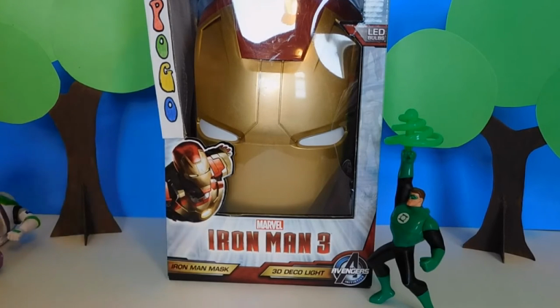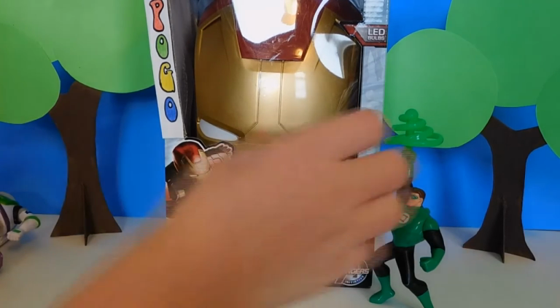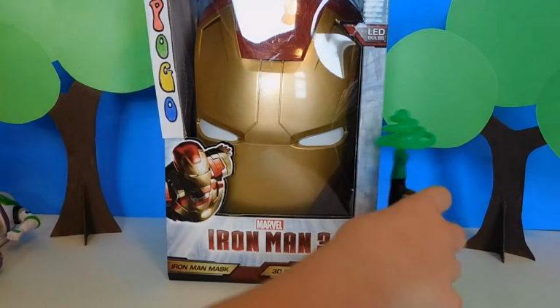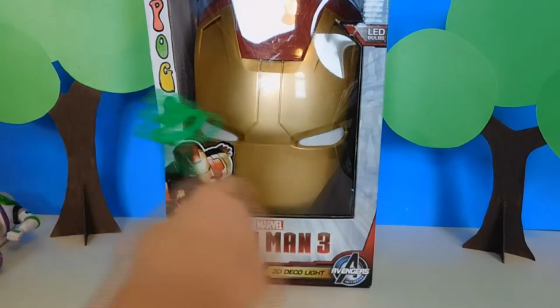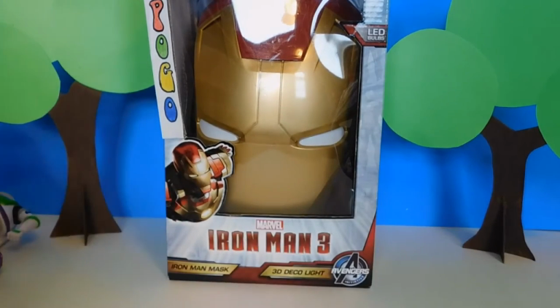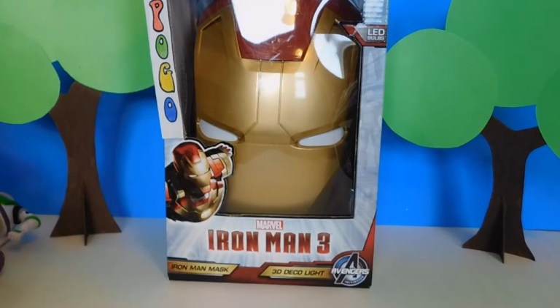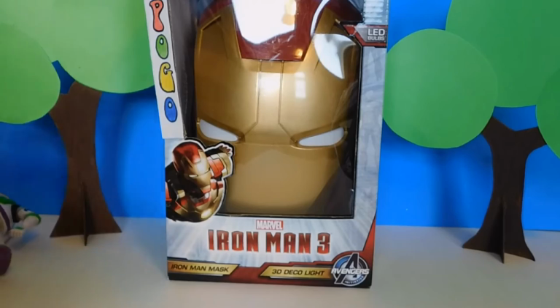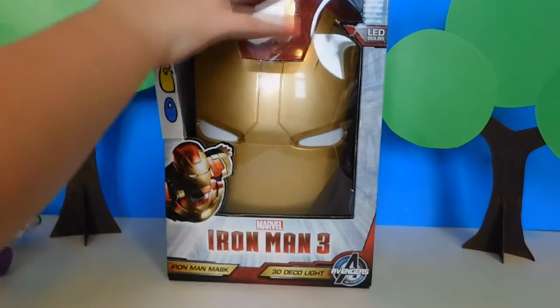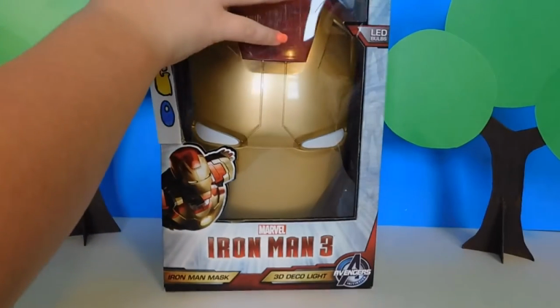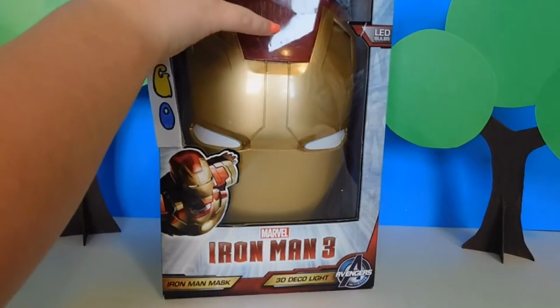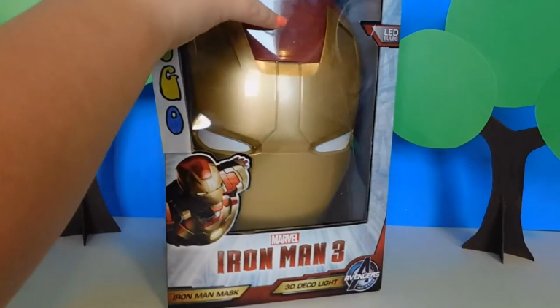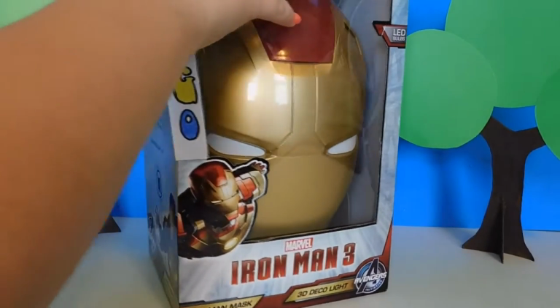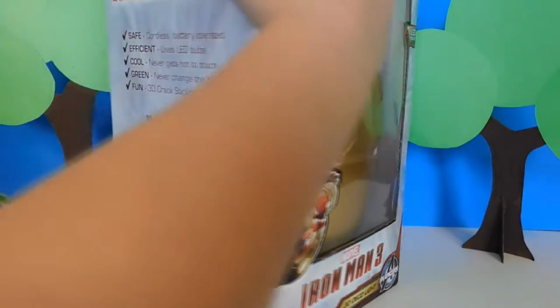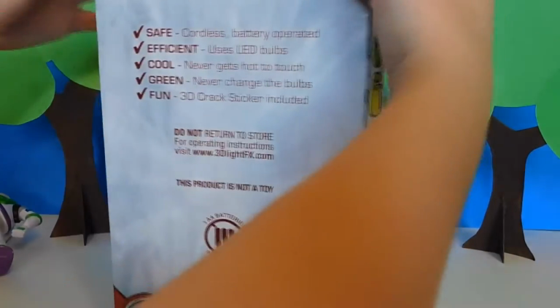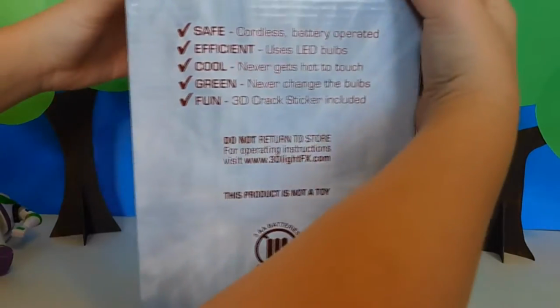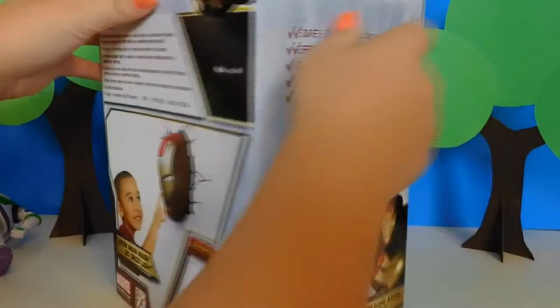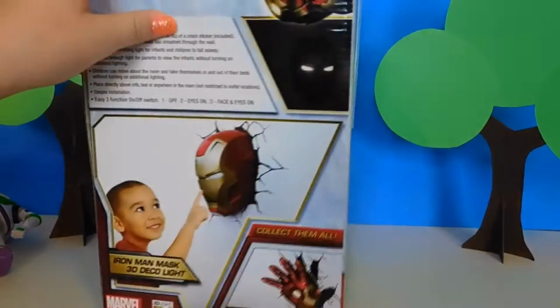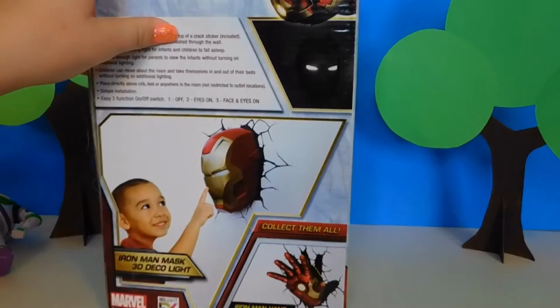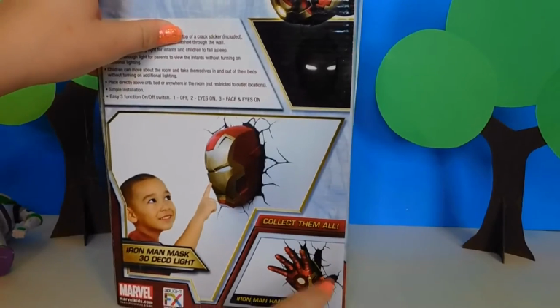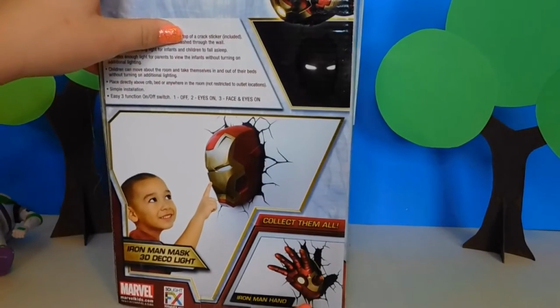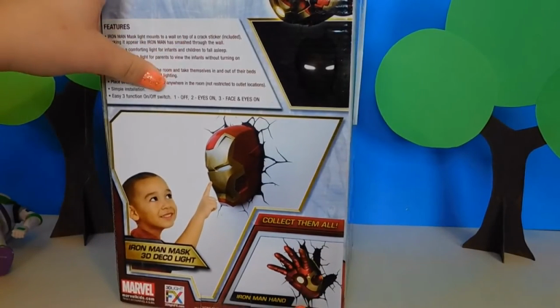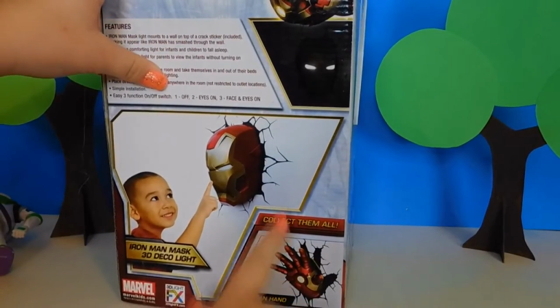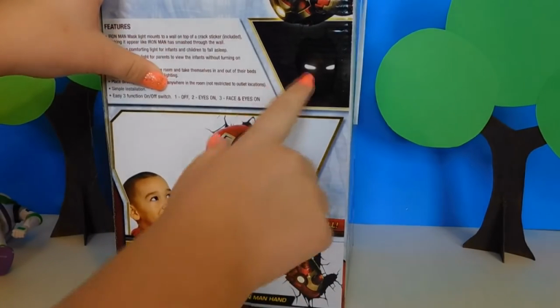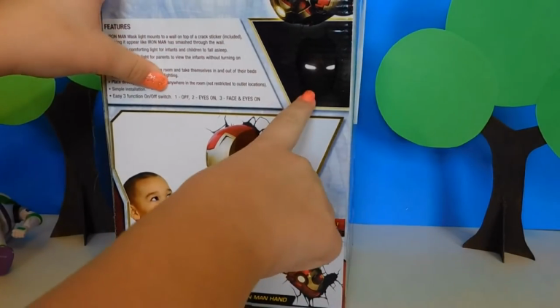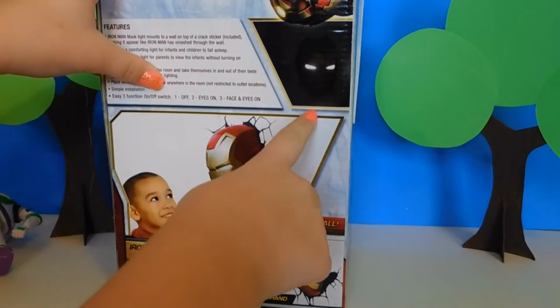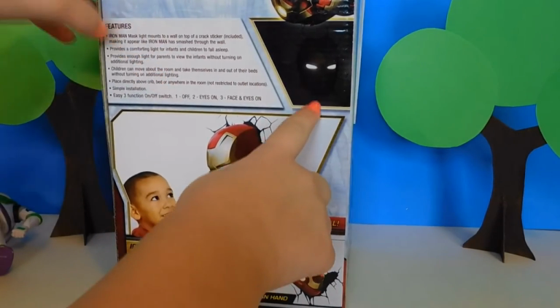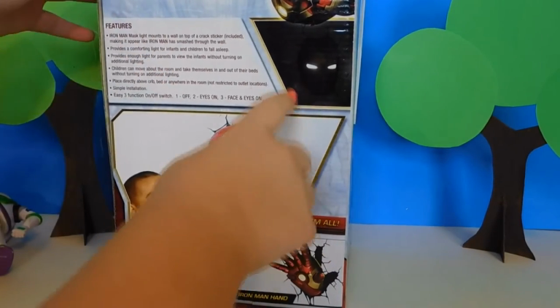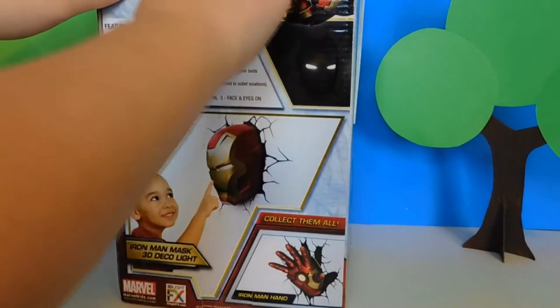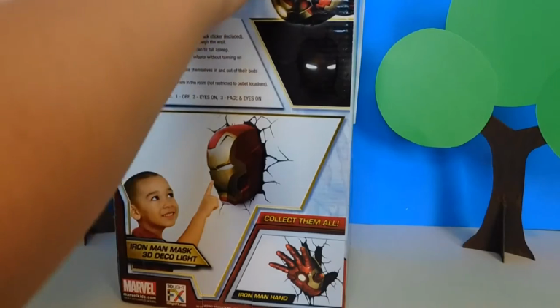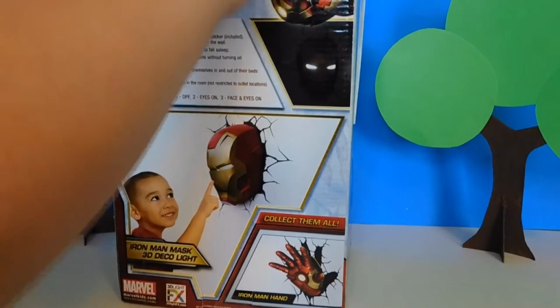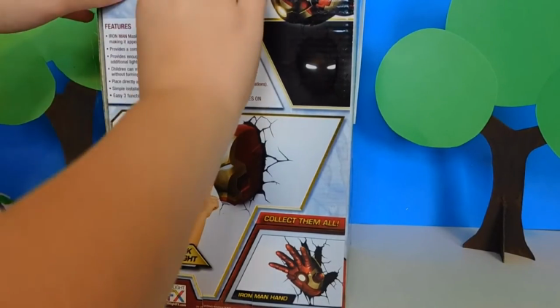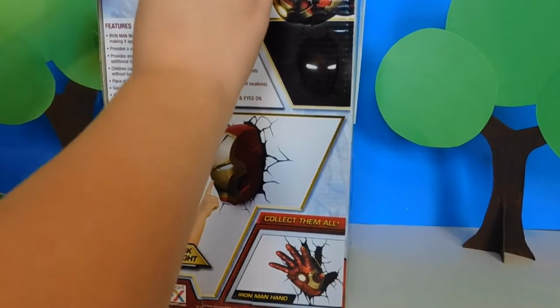You can also collect the Iron Man pan that looks like it's coming out of the wall, and that's what the mask will look like. So we'll go ahead and open those.